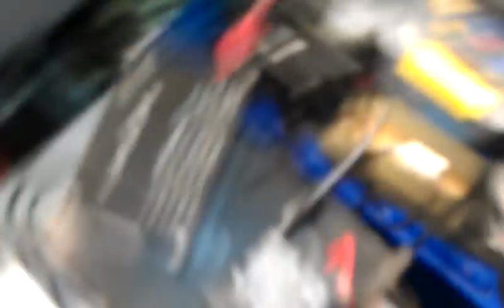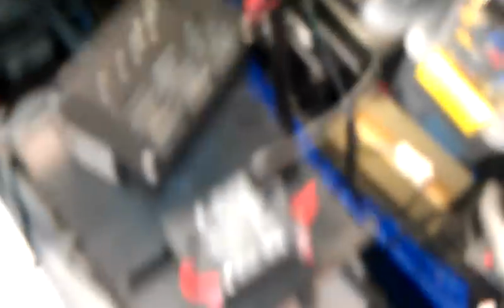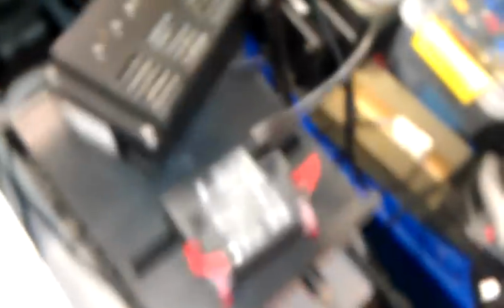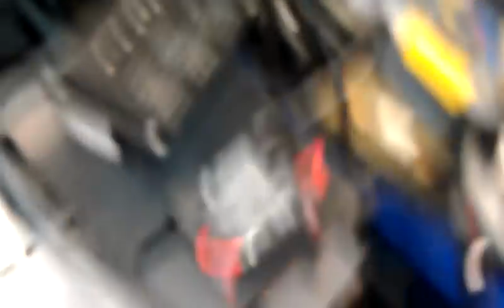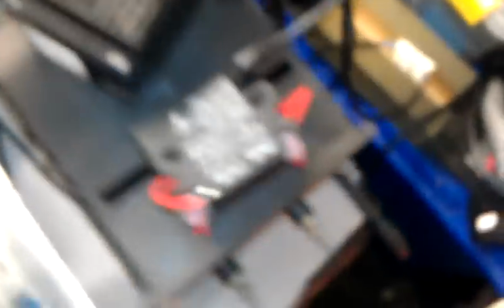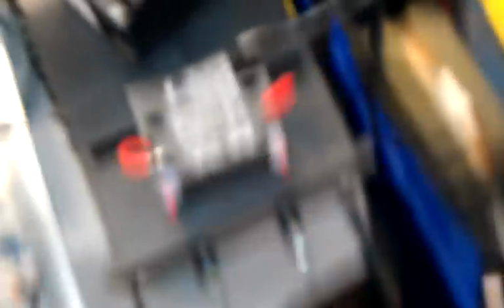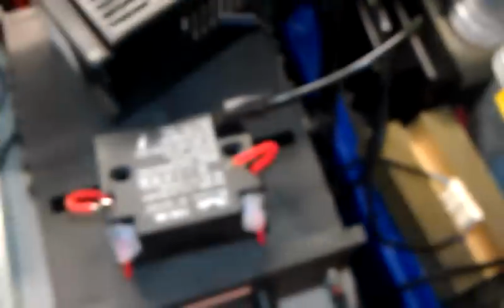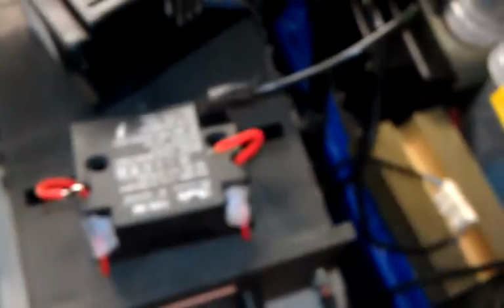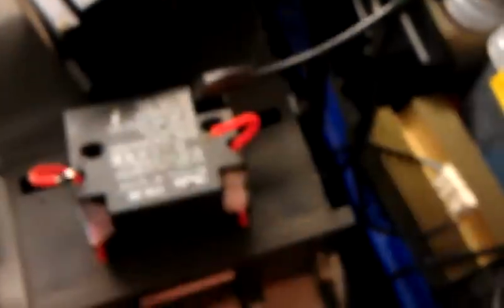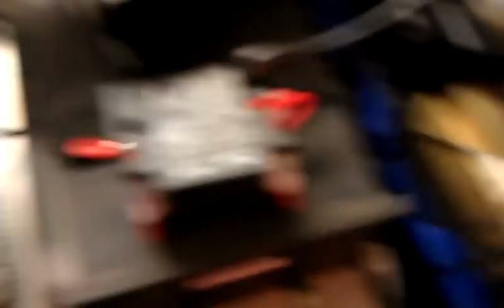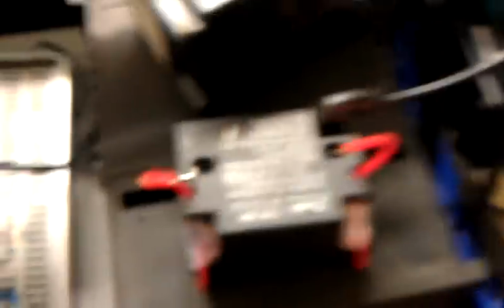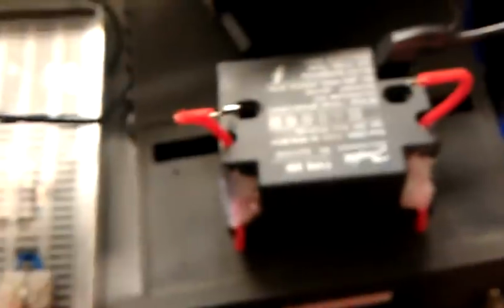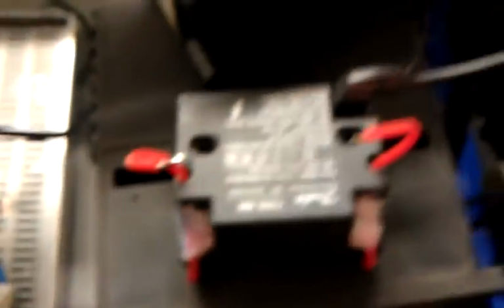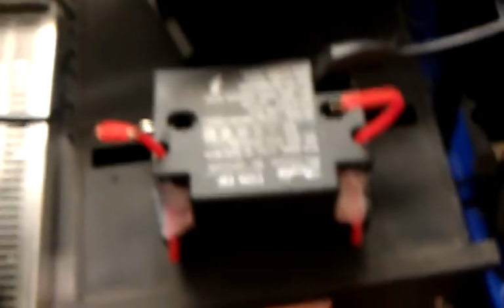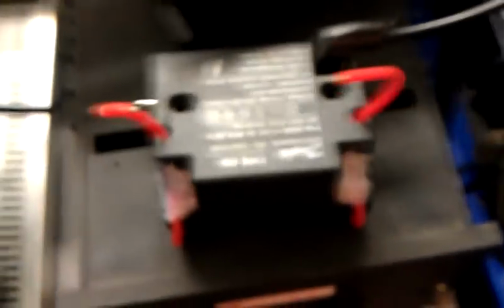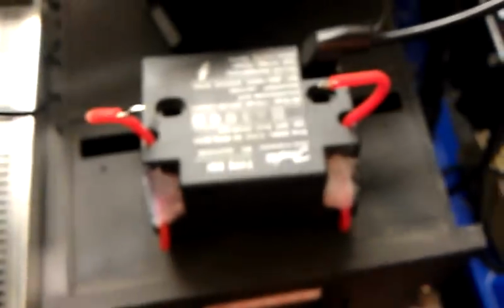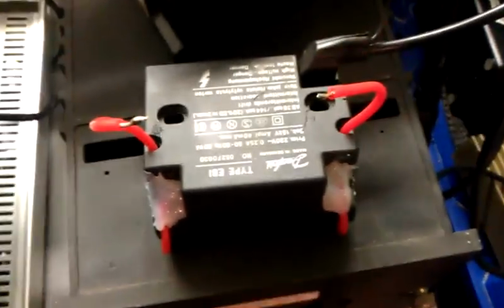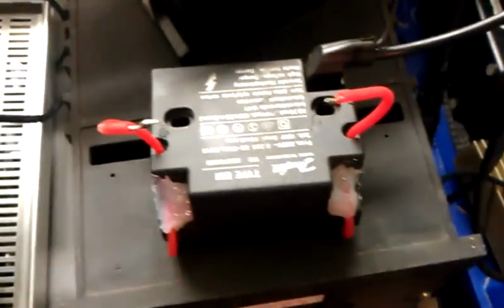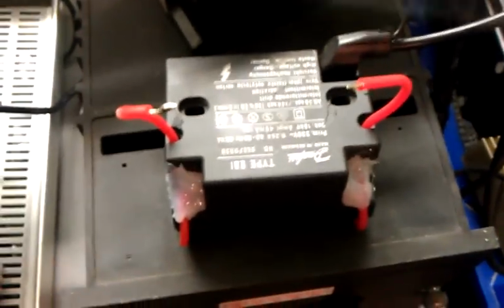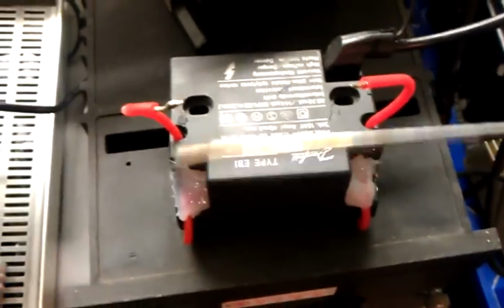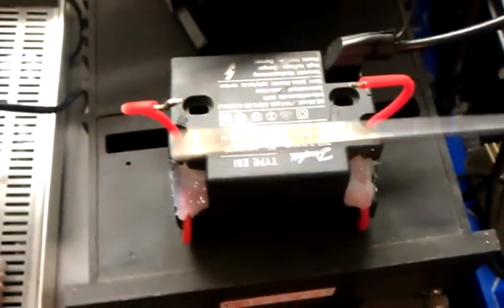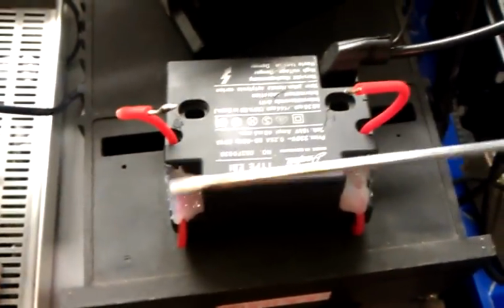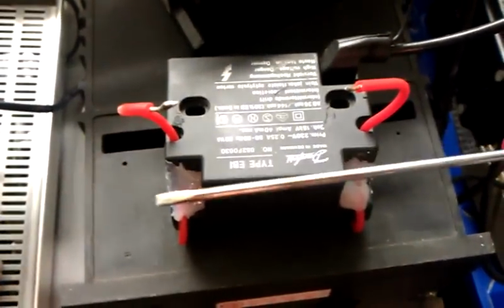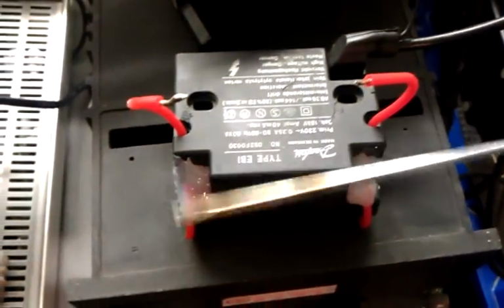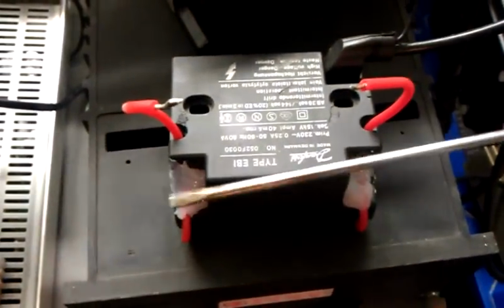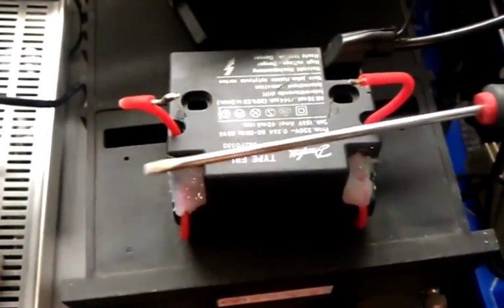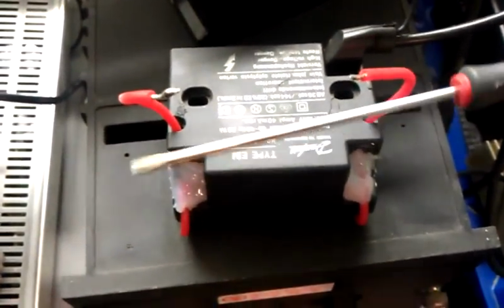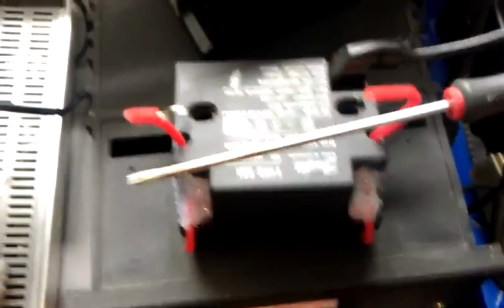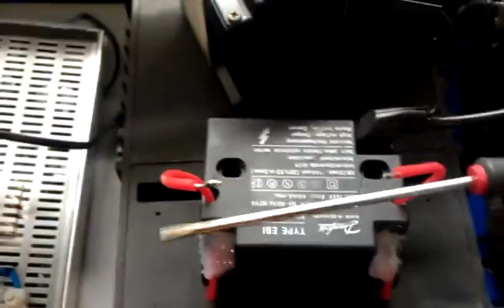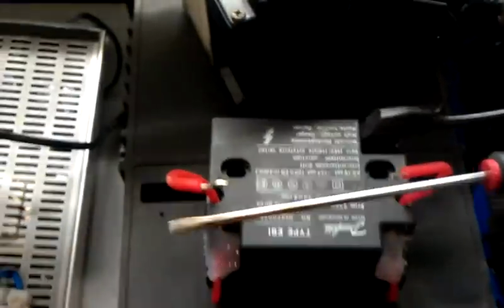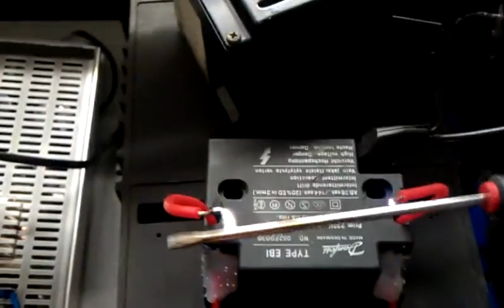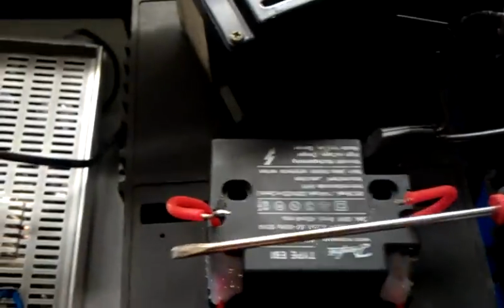You can hear it straight away — there's some power in this little transformer.